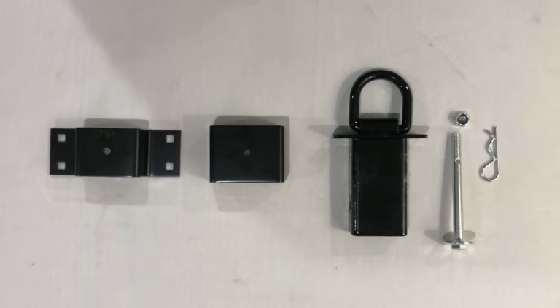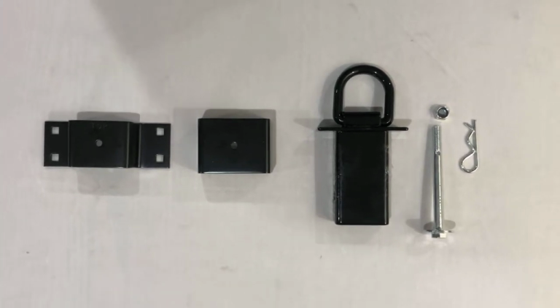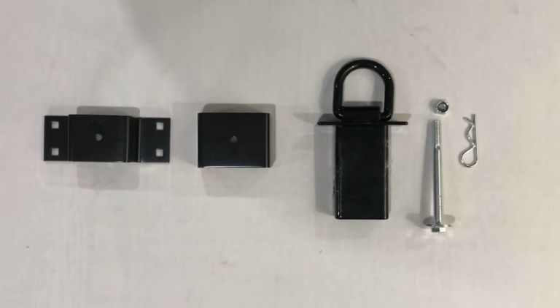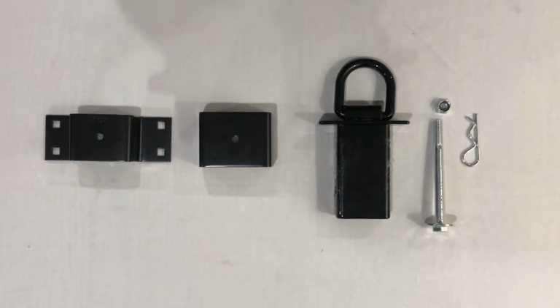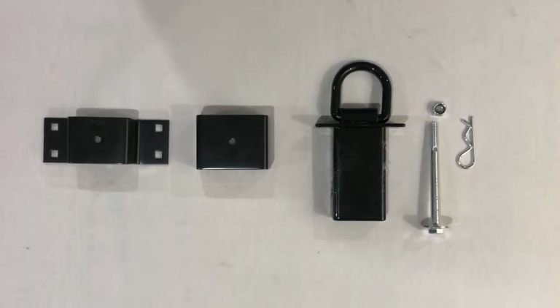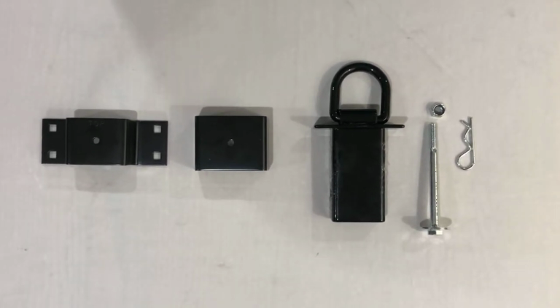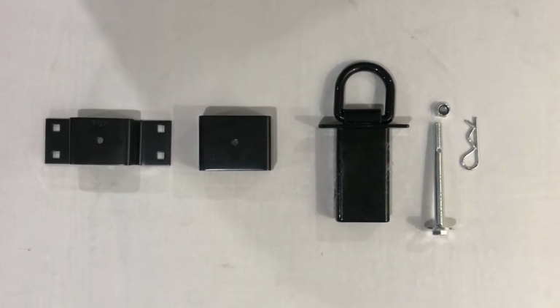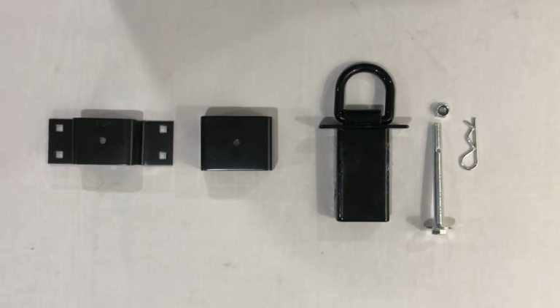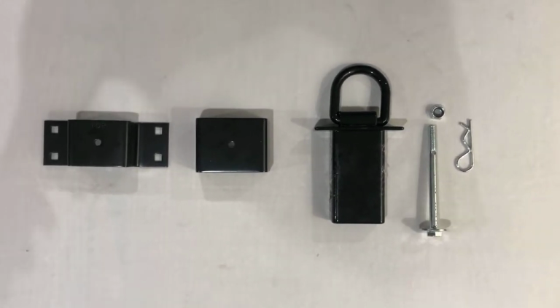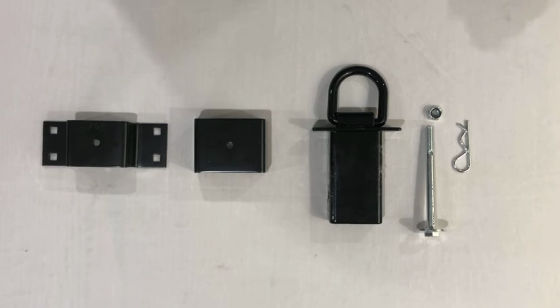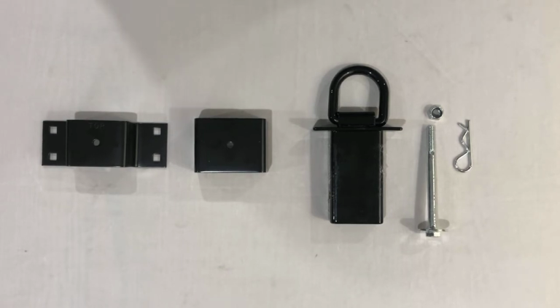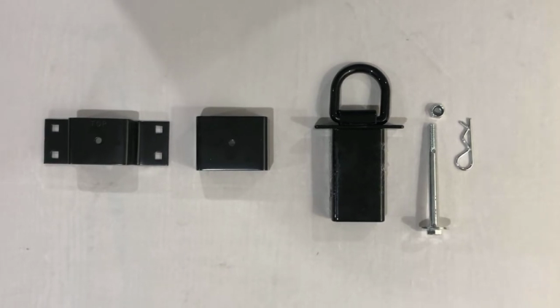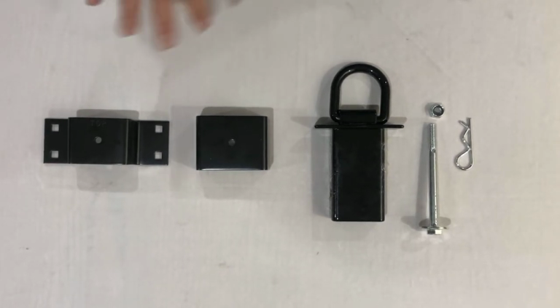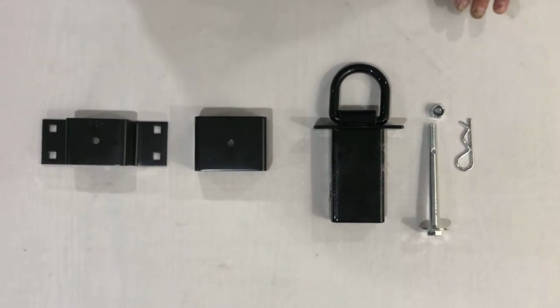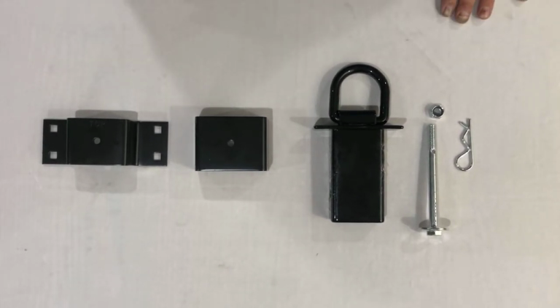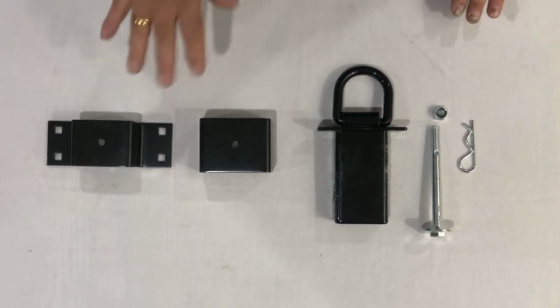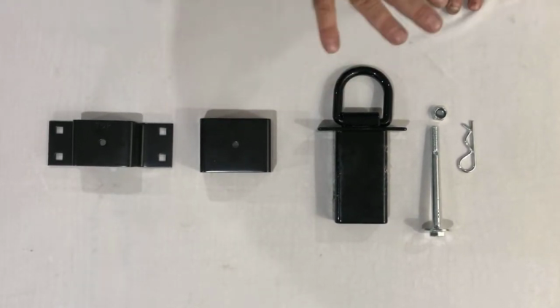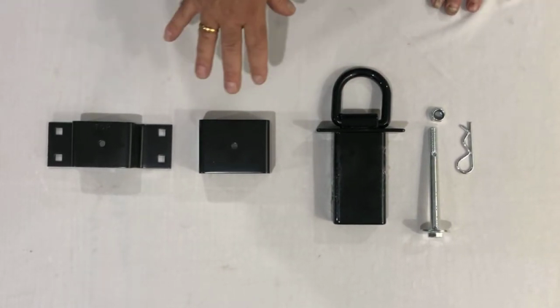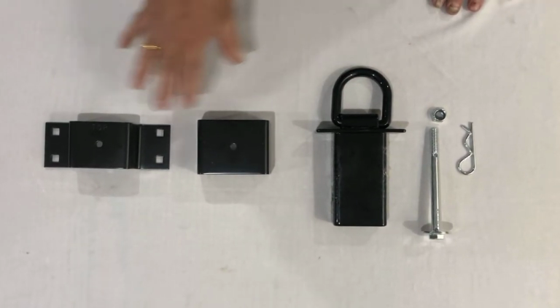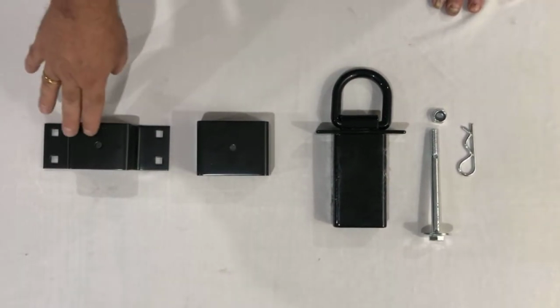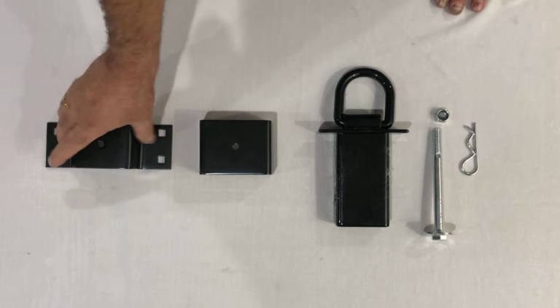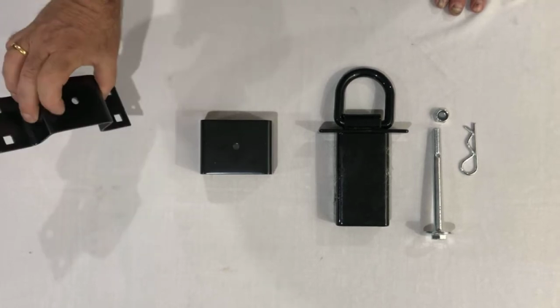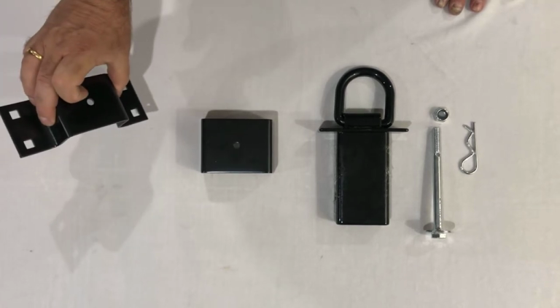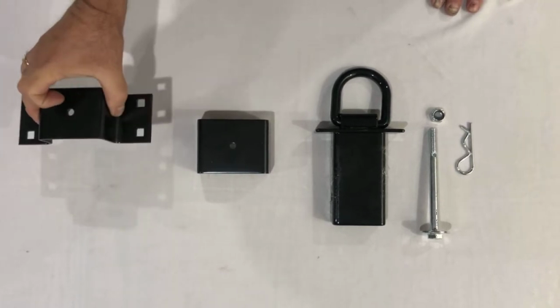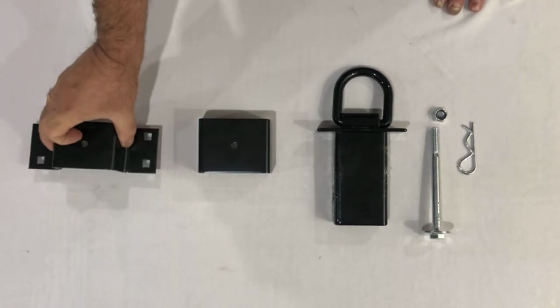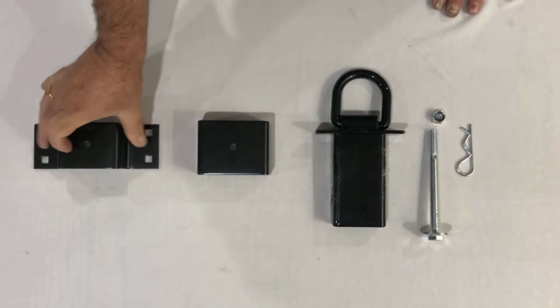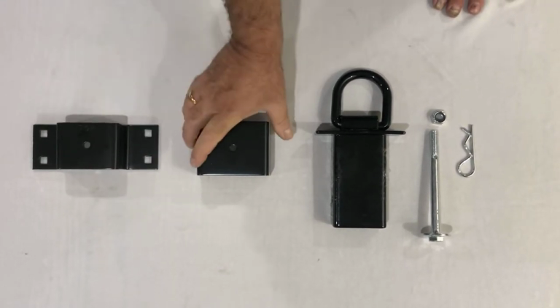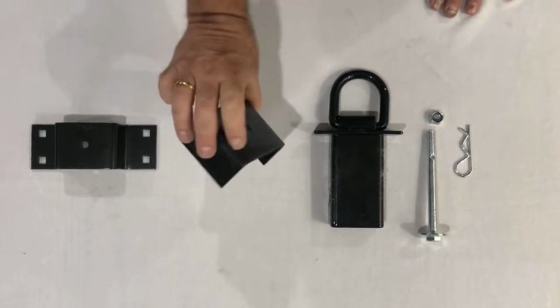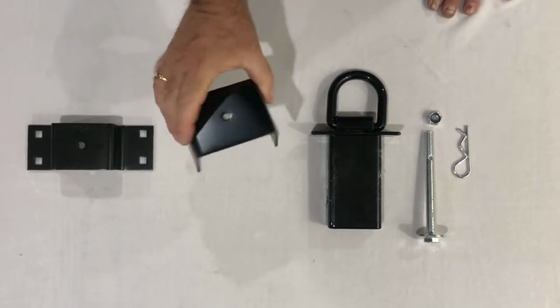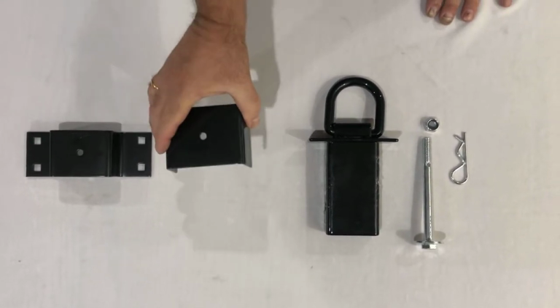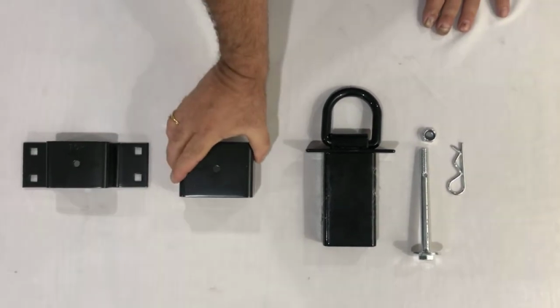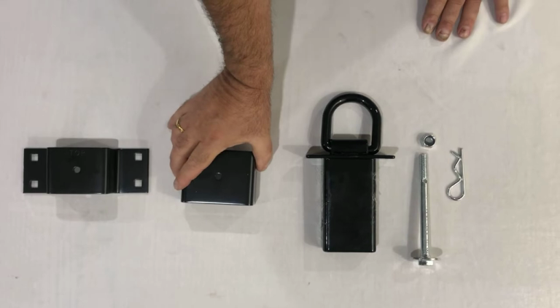Hi everyone. I'm talking about different tie-down methods, ways of securing cargo, and the like. We sell a couple of different ones, and these are sold separately. We have a bolt-on stake pocket right here, and we also have a weld-on stake pocket right here.